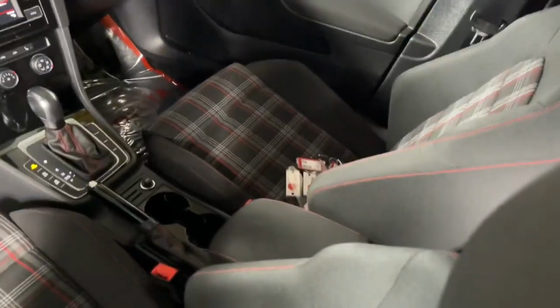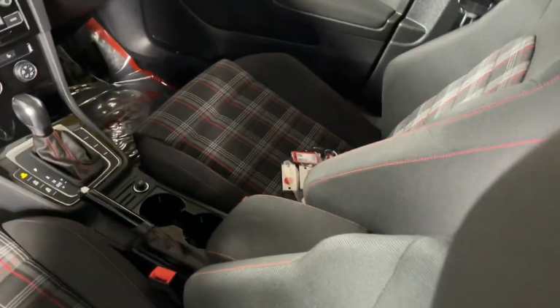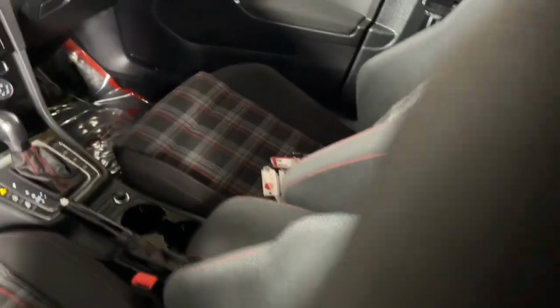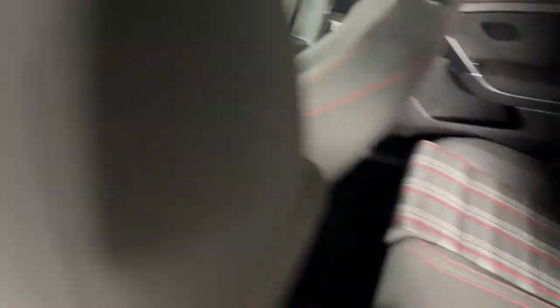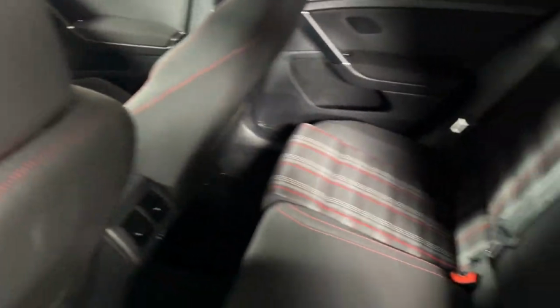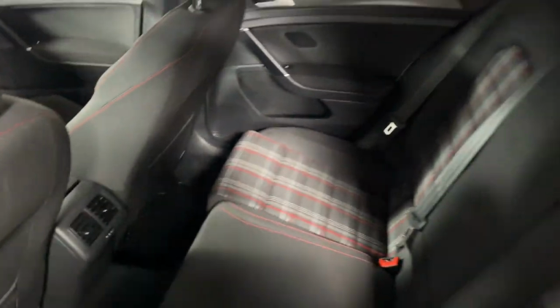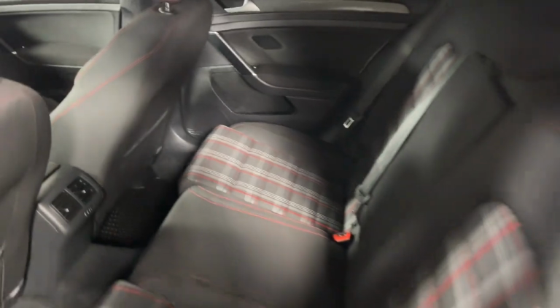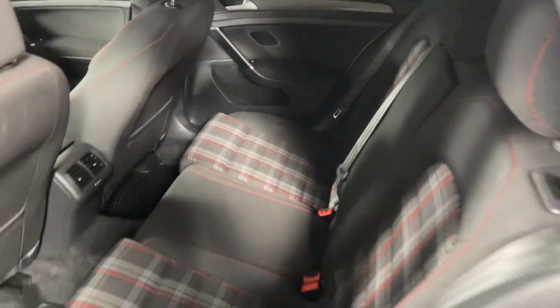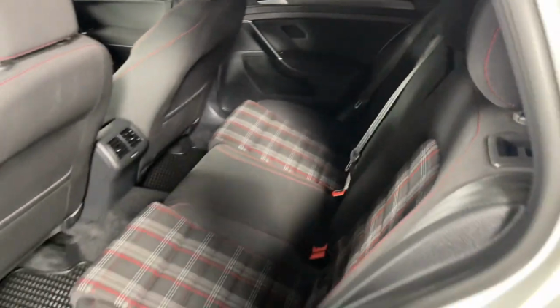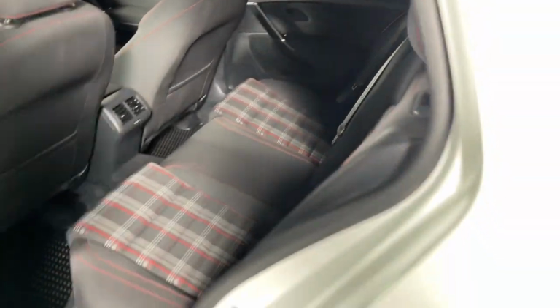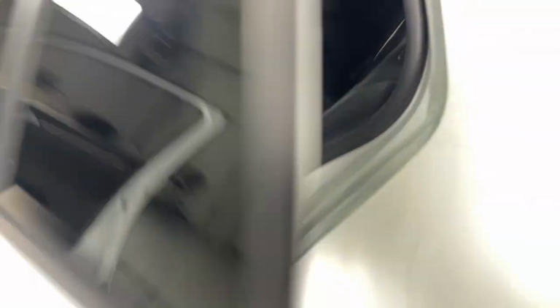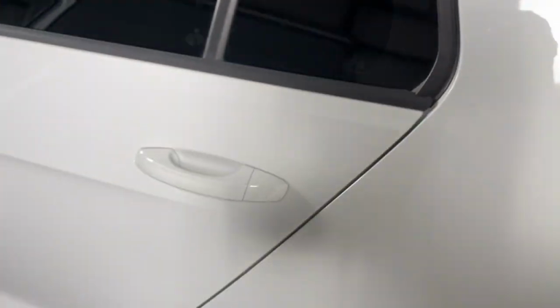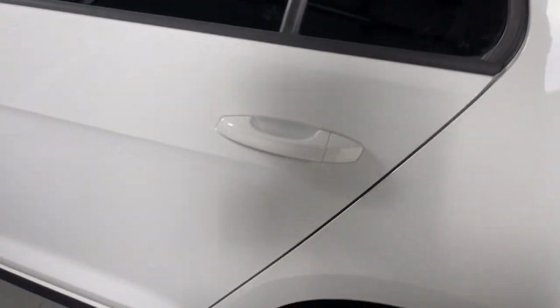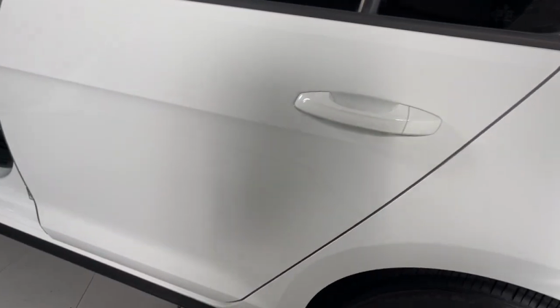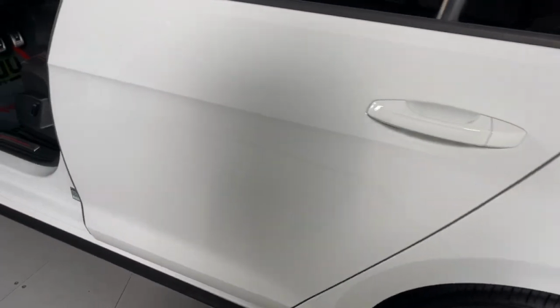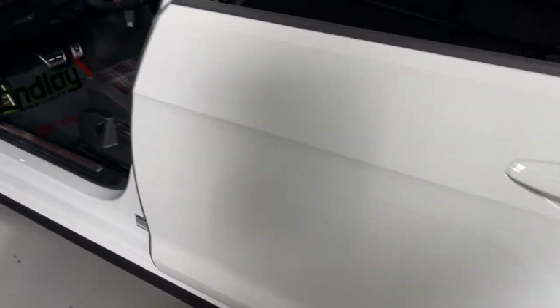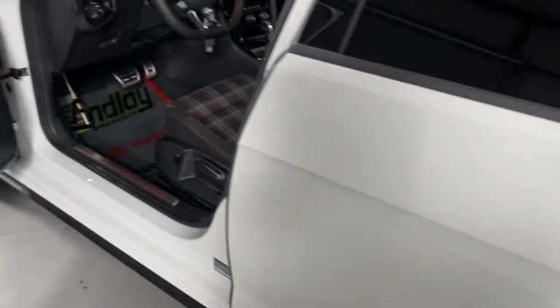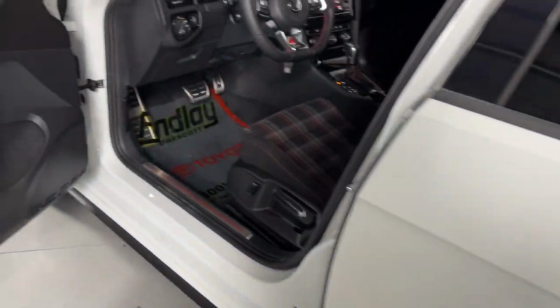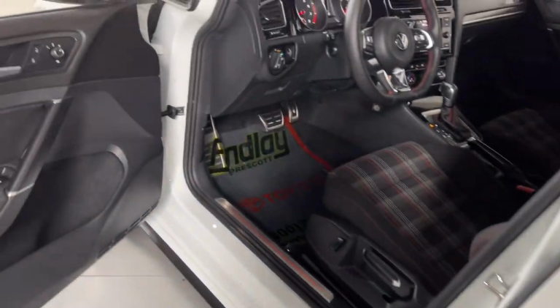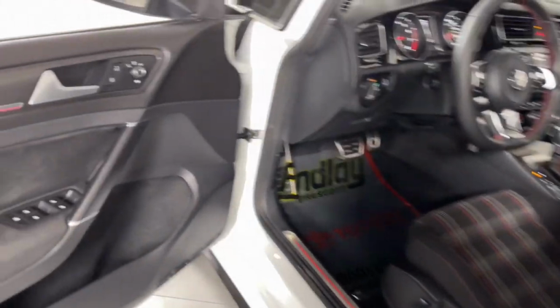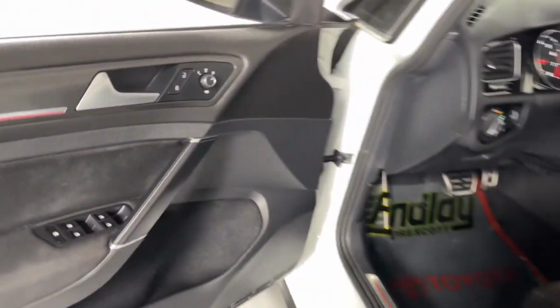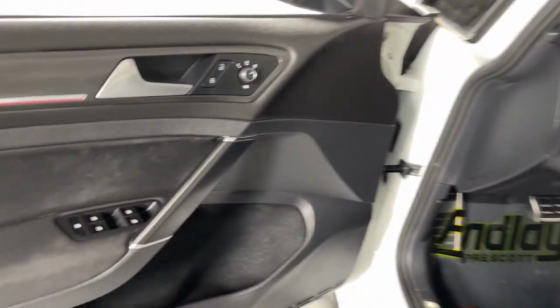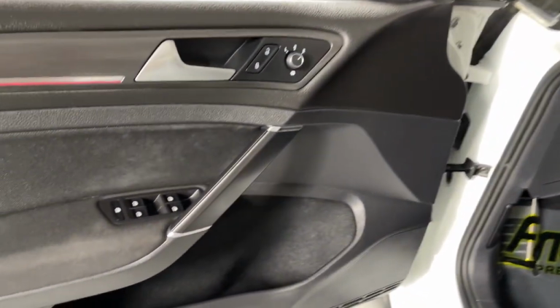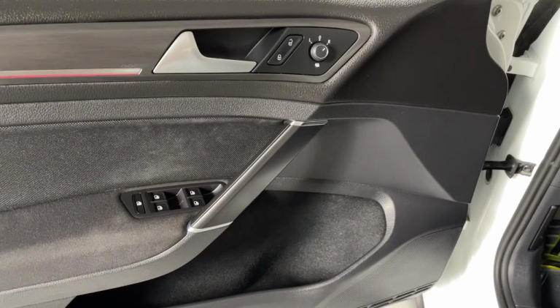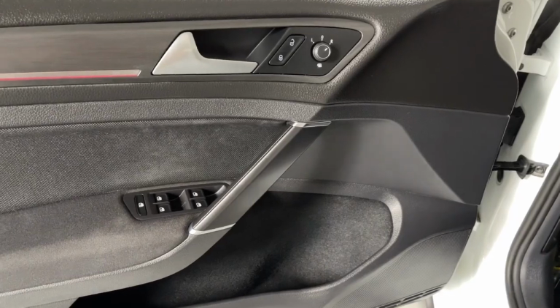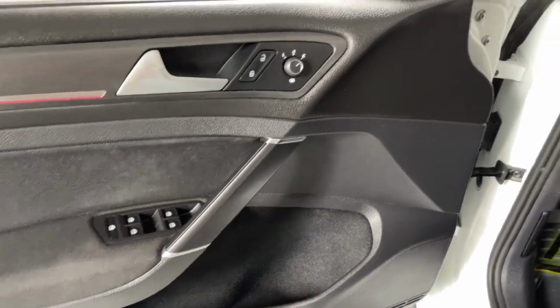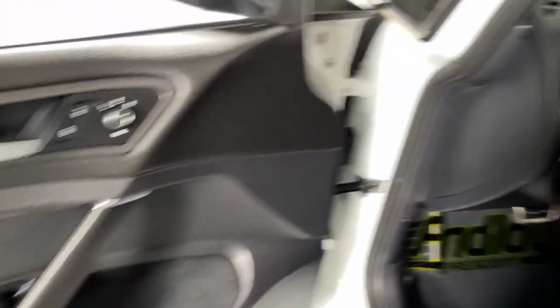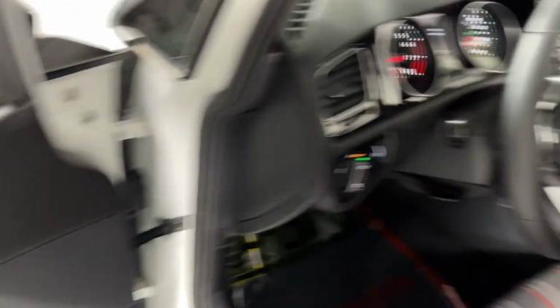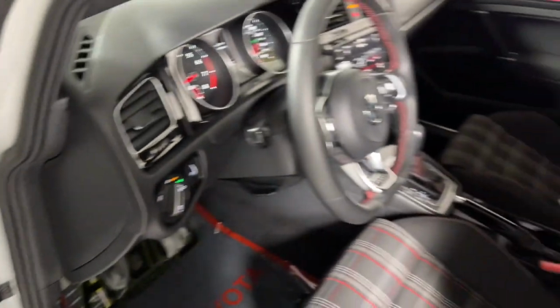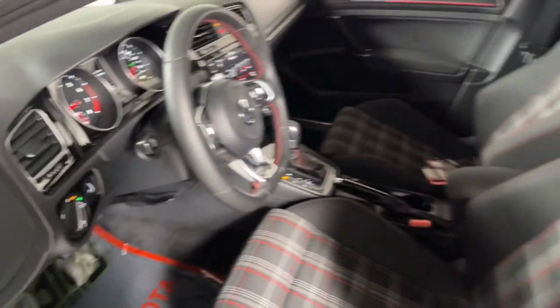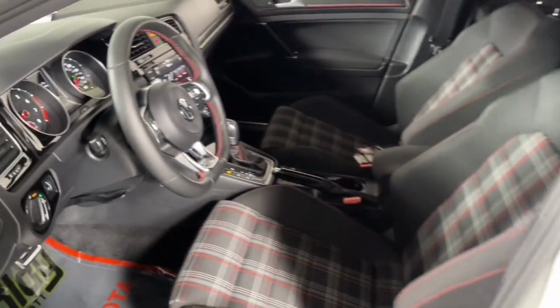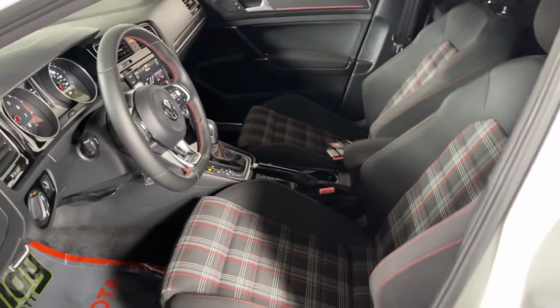Be passionate and practical all at the same time in this high-performance Golf GTI. Come in for a fun and easy test drive — our team will make it the best part of your day.